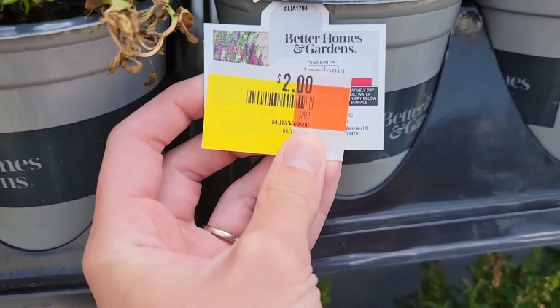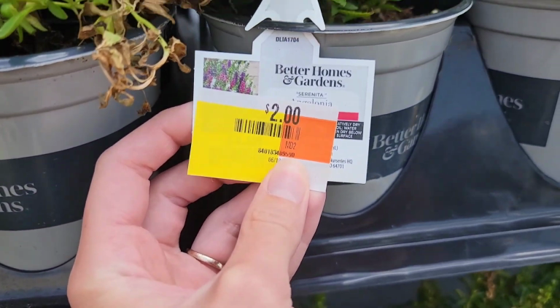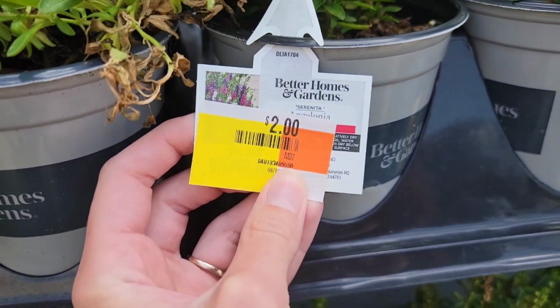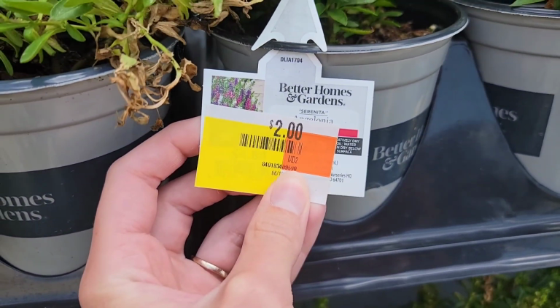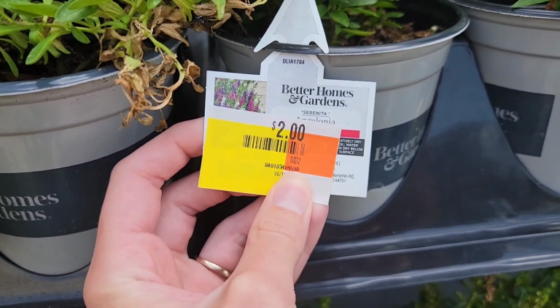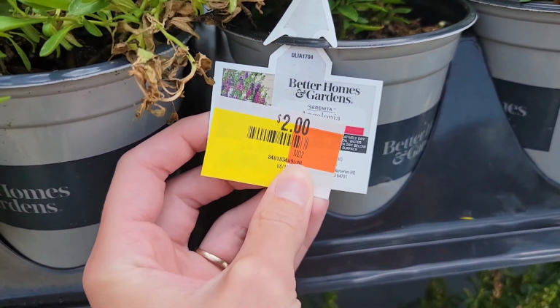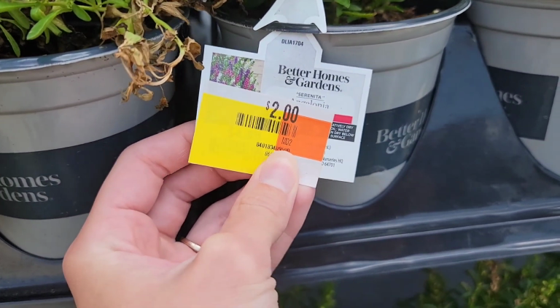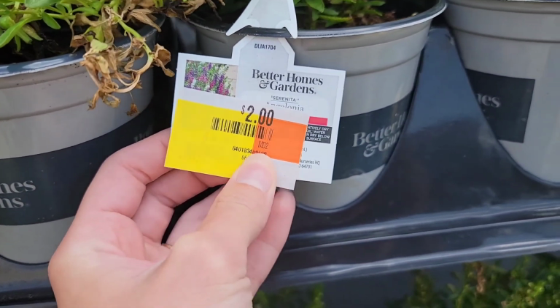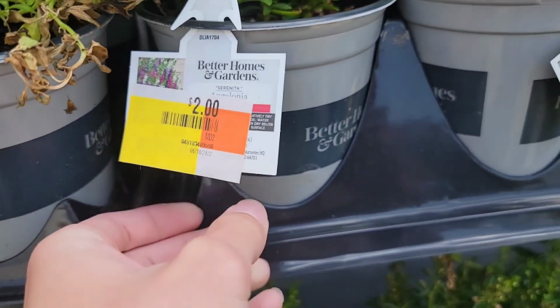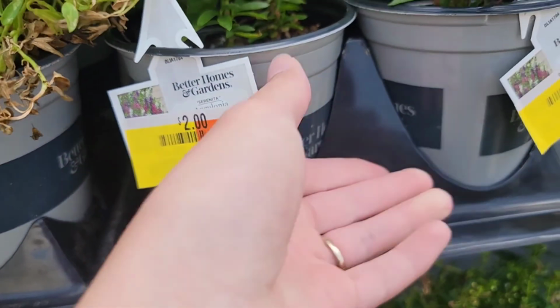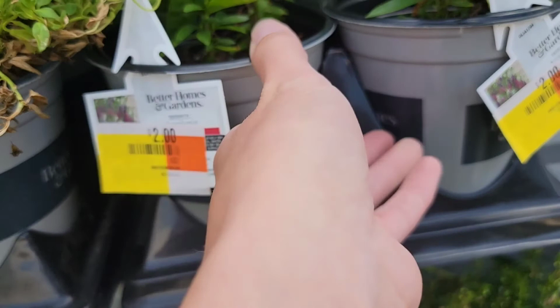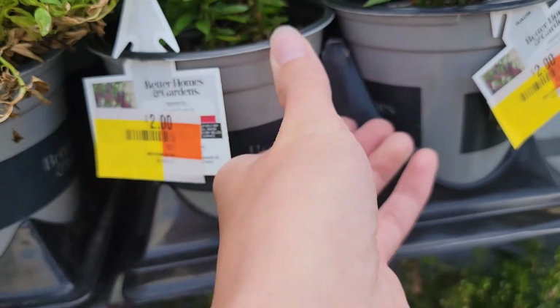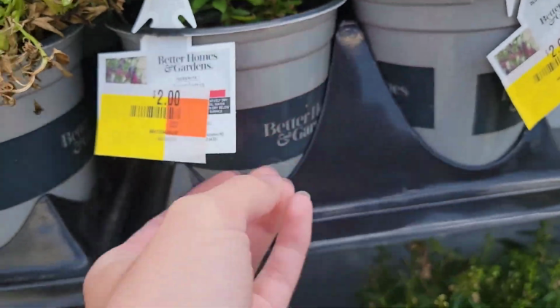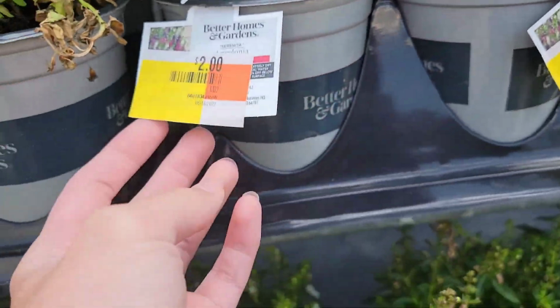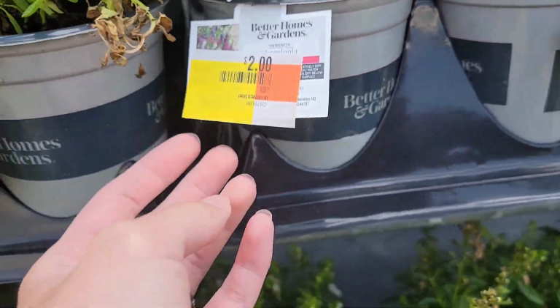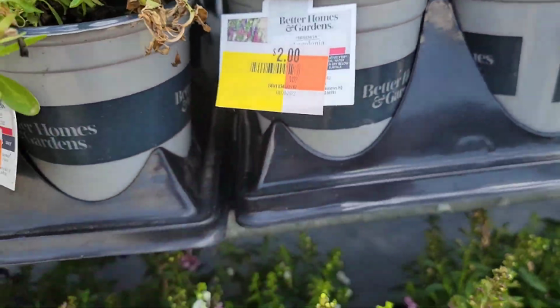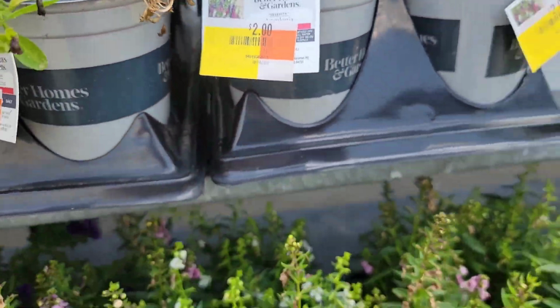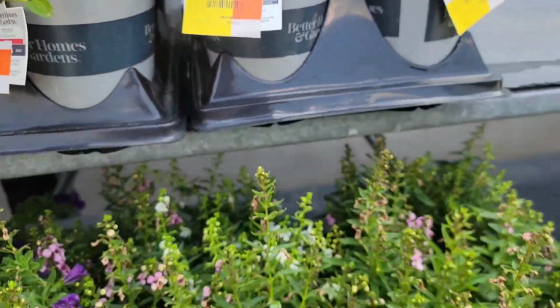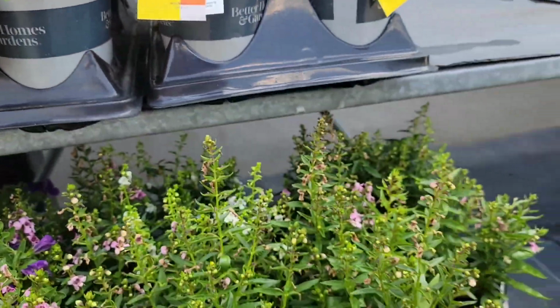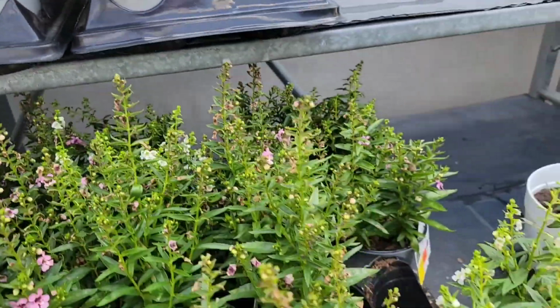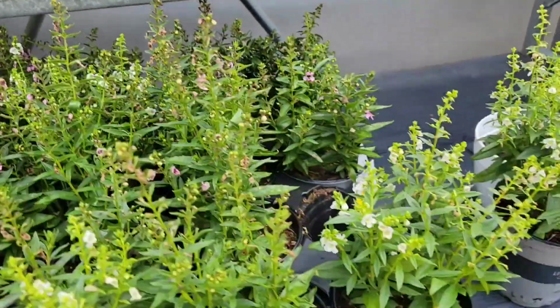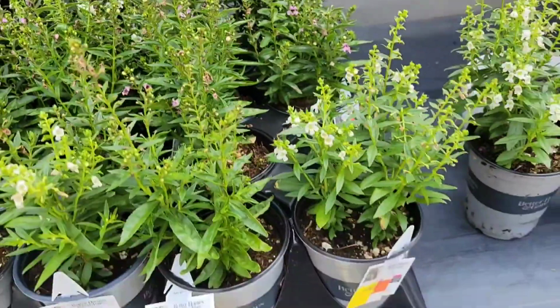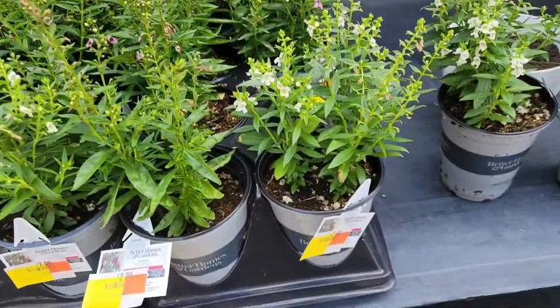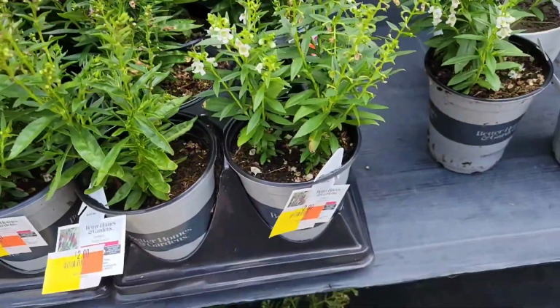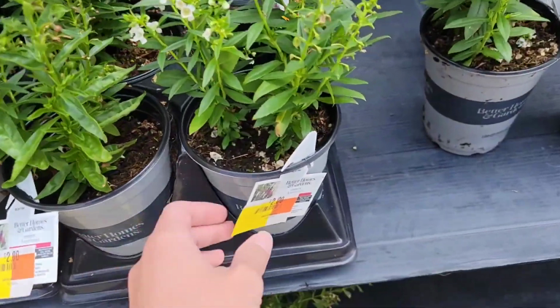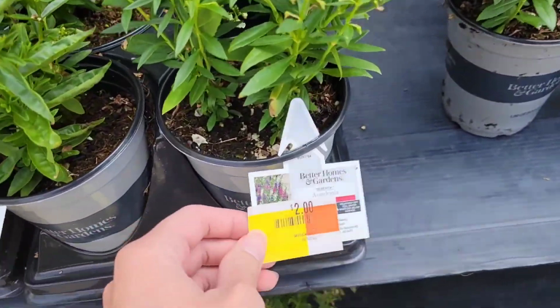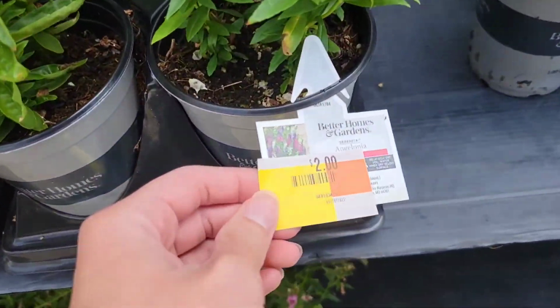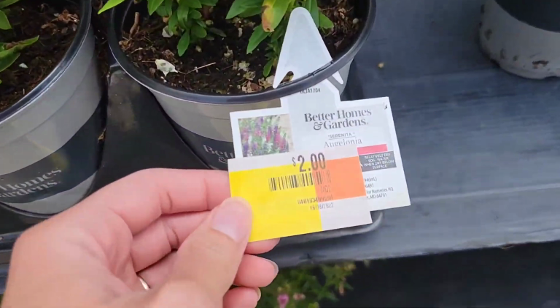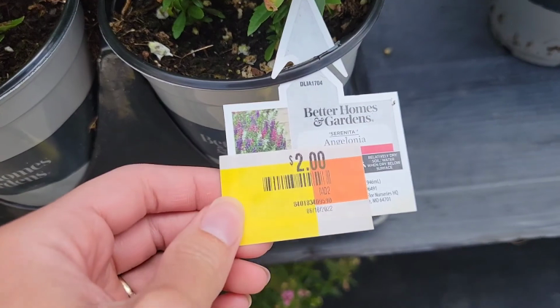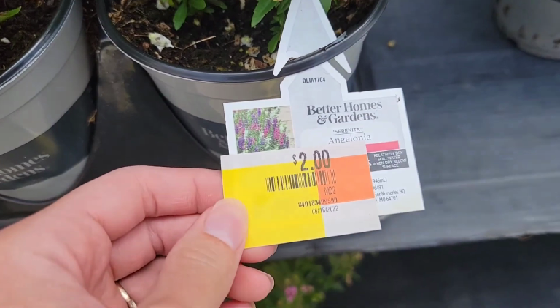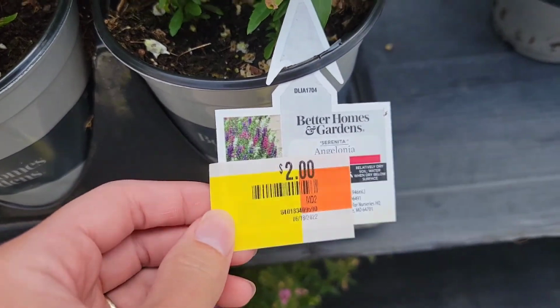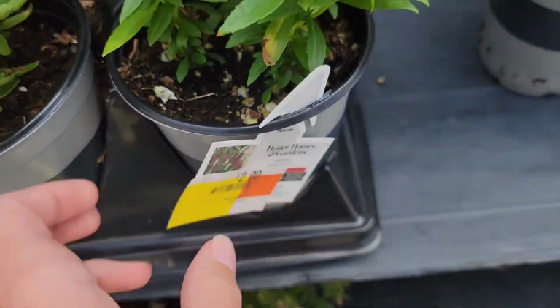And those are some more — I think those were angelonias. $2, which is a good deal.